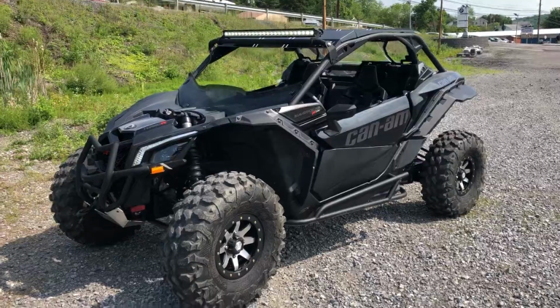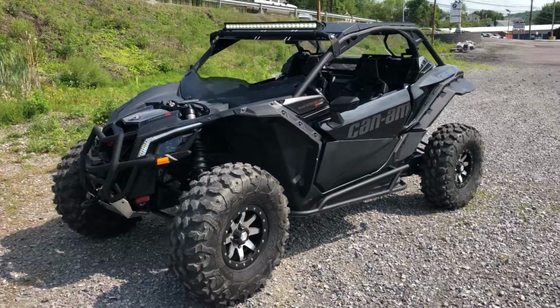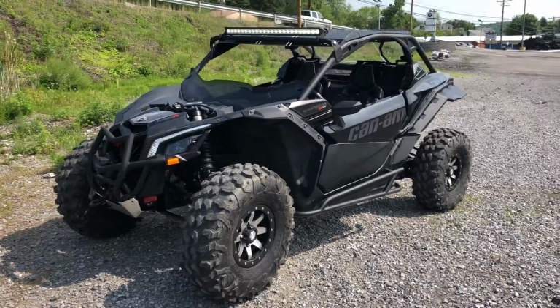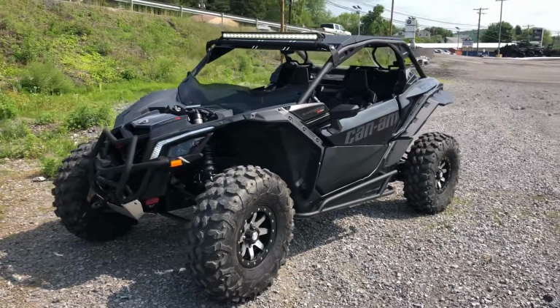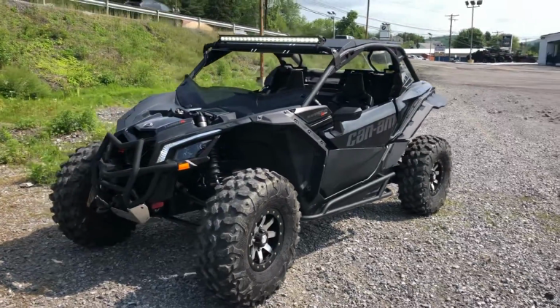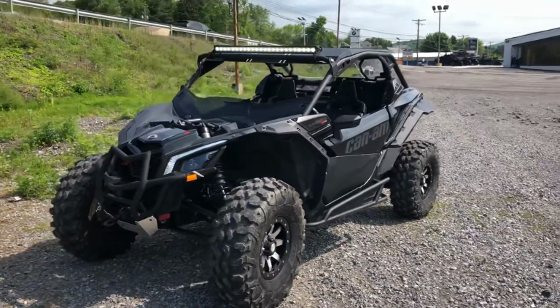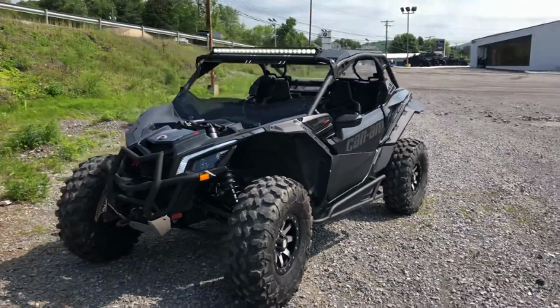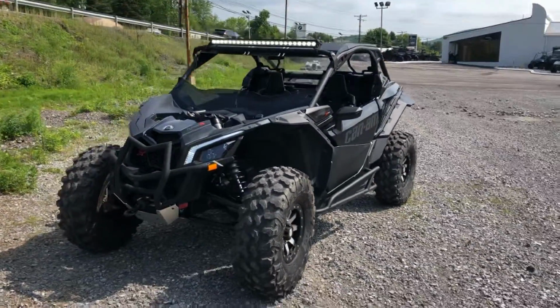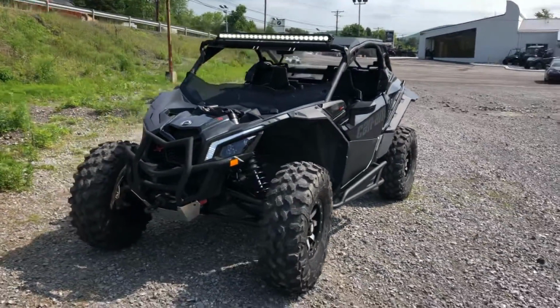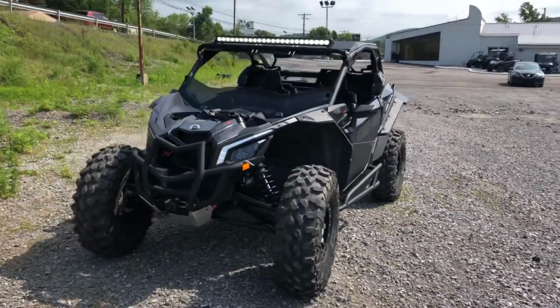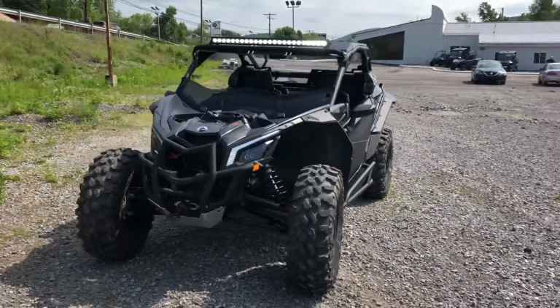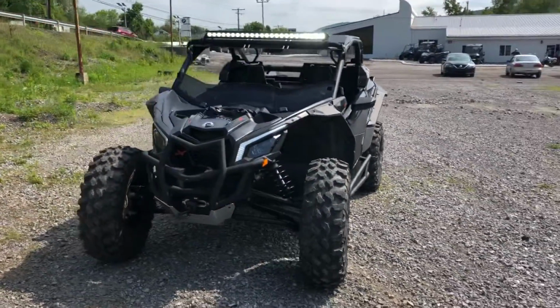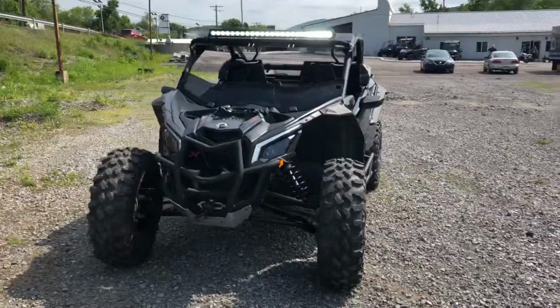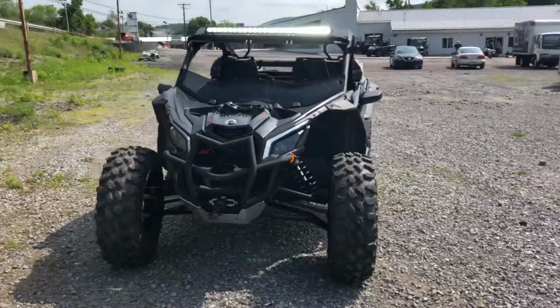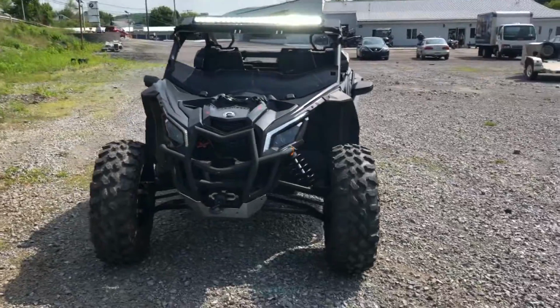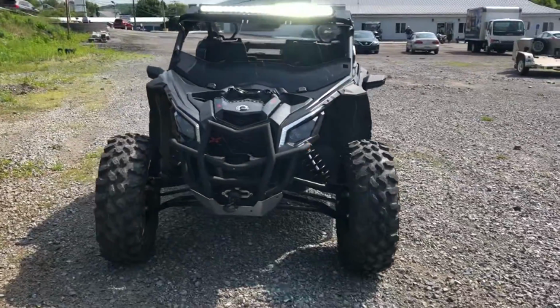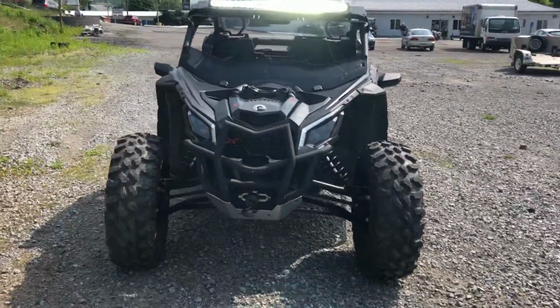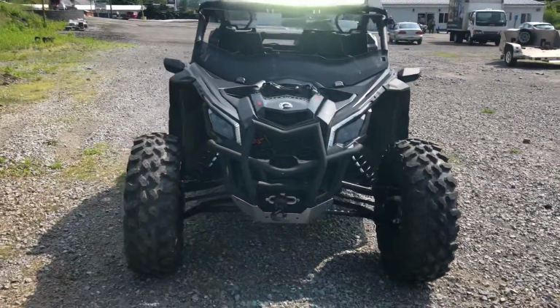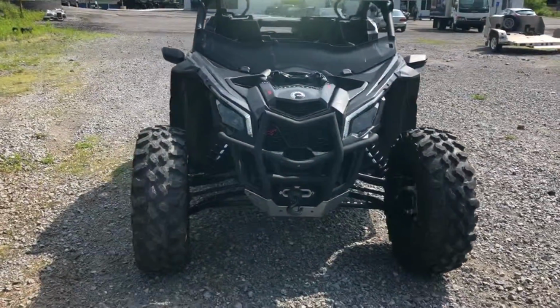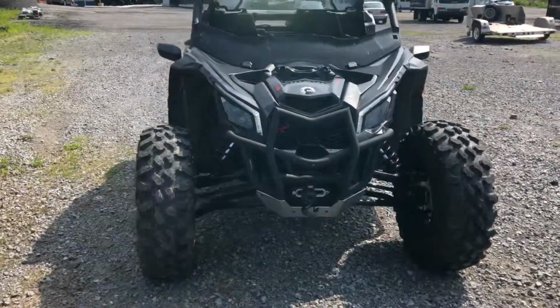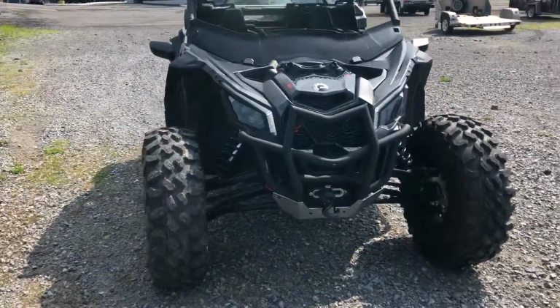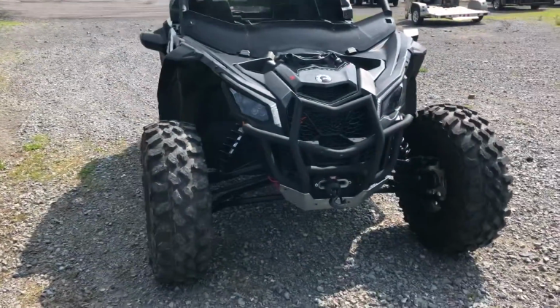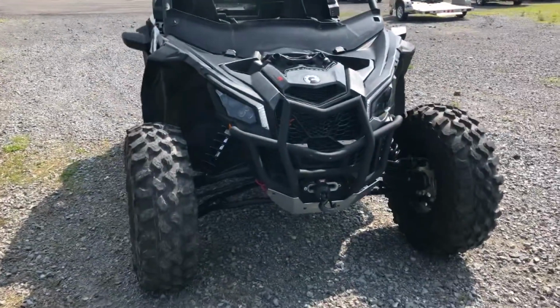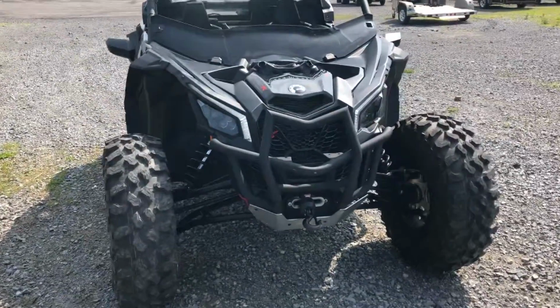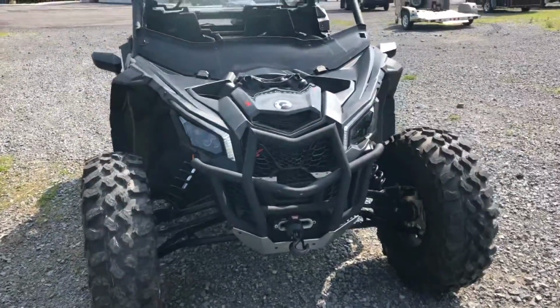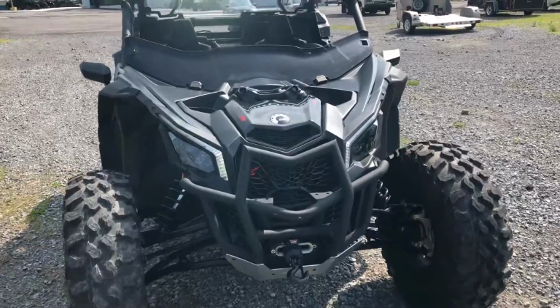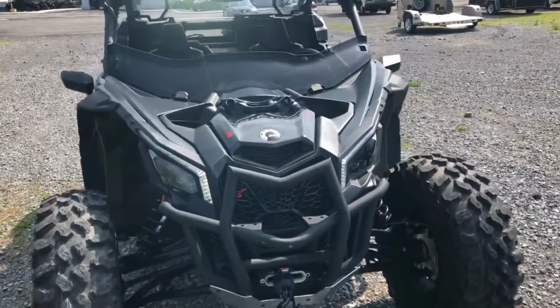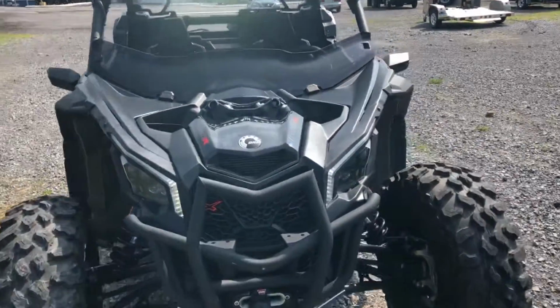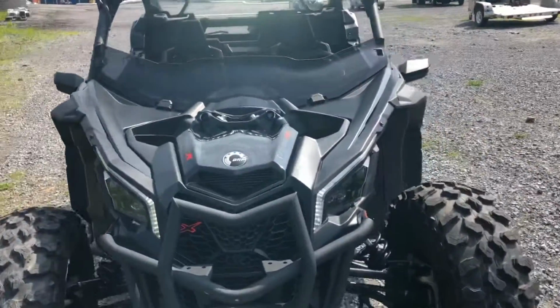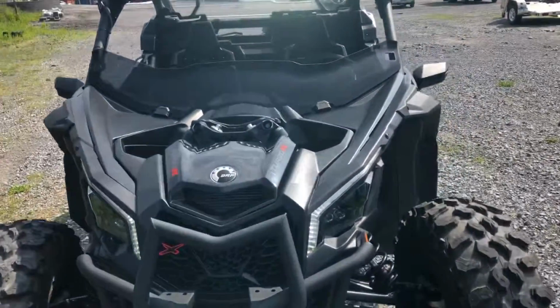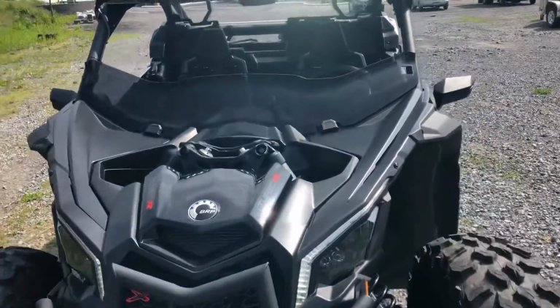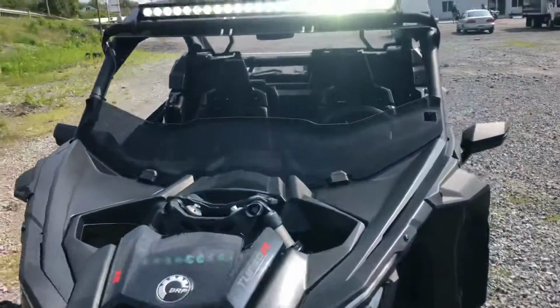Hello, Josh here at Kissel Motorsports, and thanks for the interest in this 2017 Can-Am Maverick X3 Turbo. This buggie's in excellent condition with only 170 miles on it. Lots of extras,